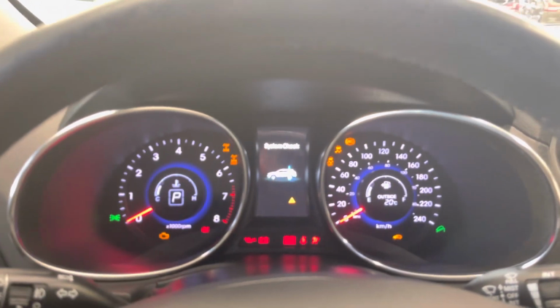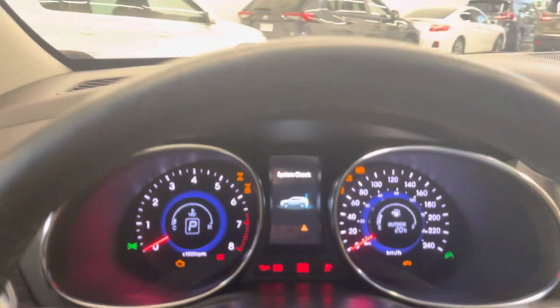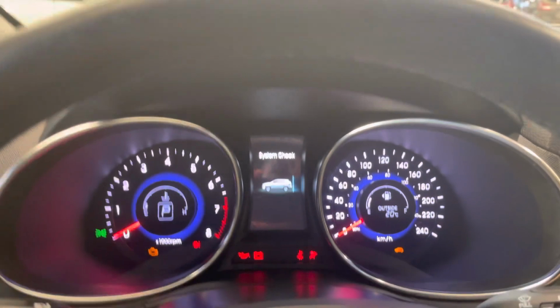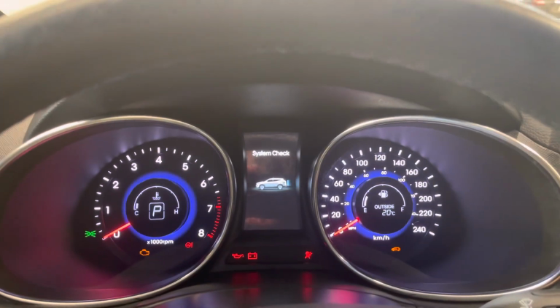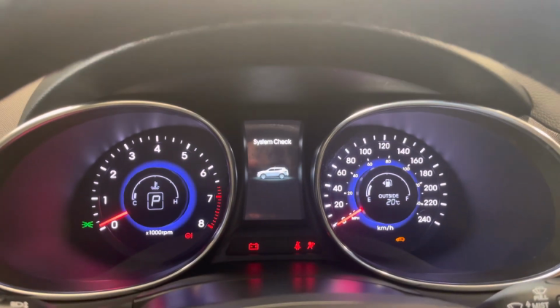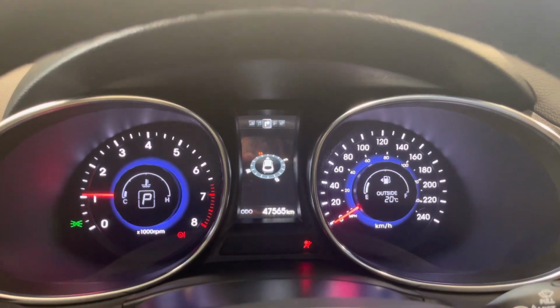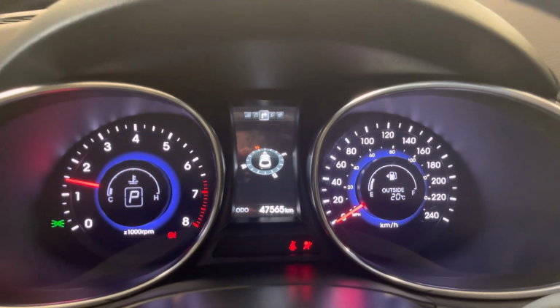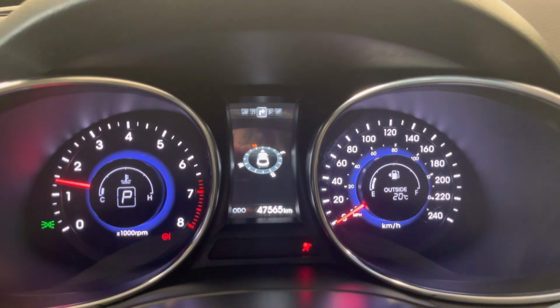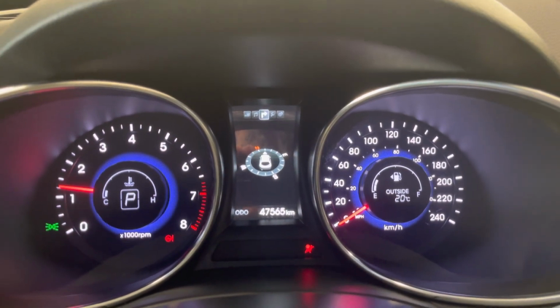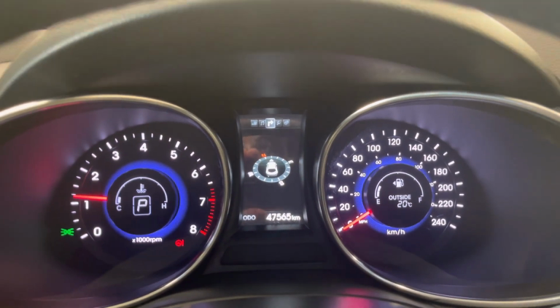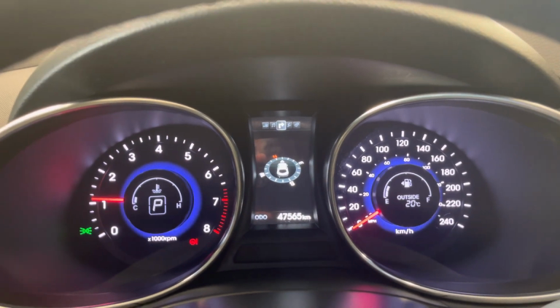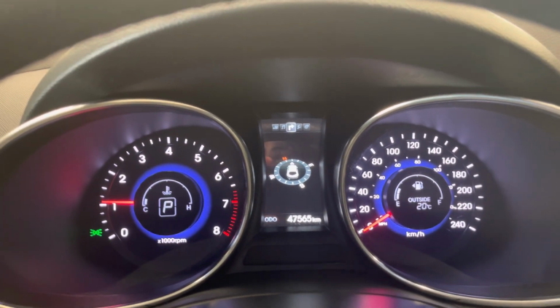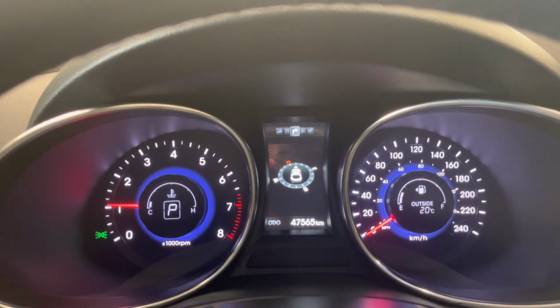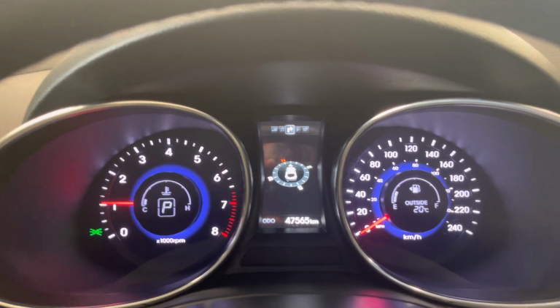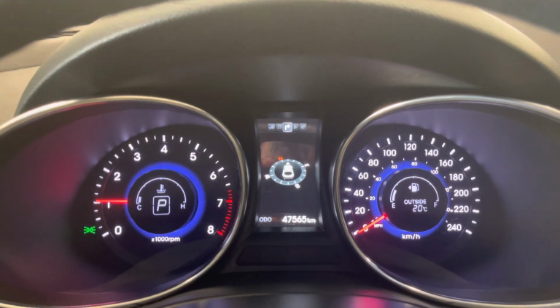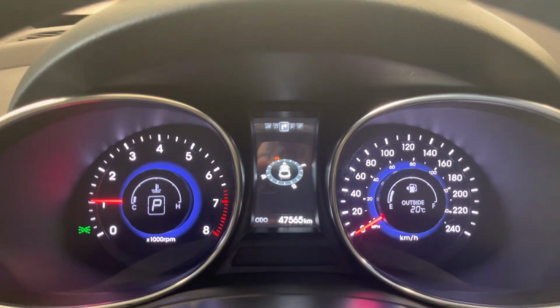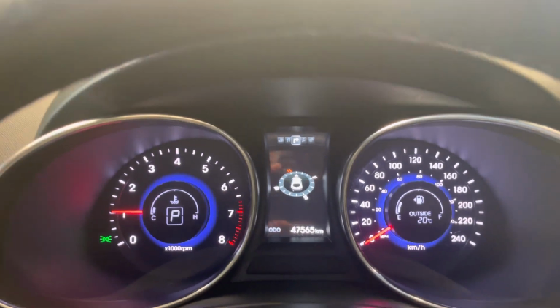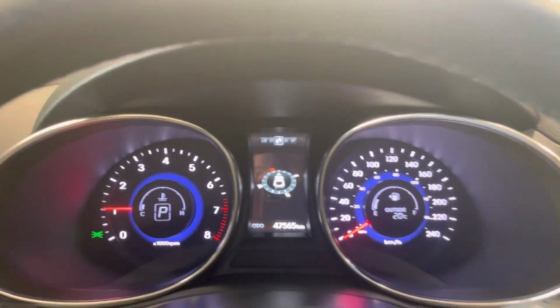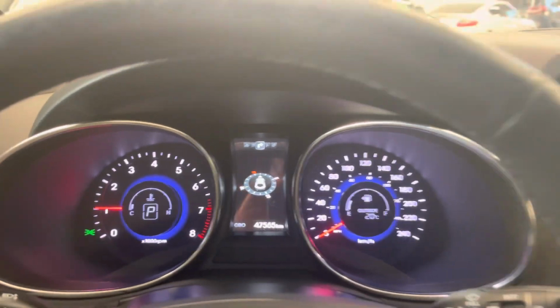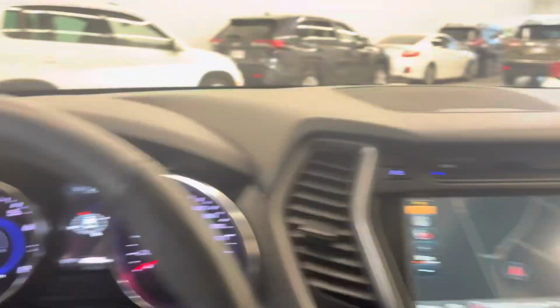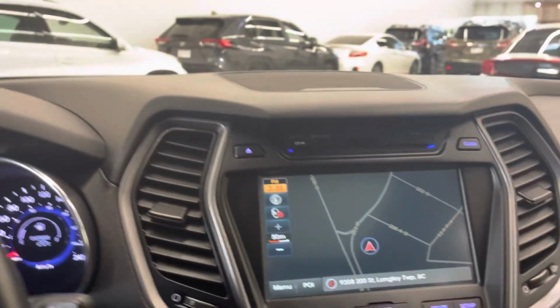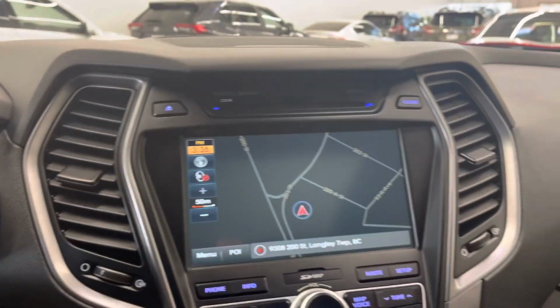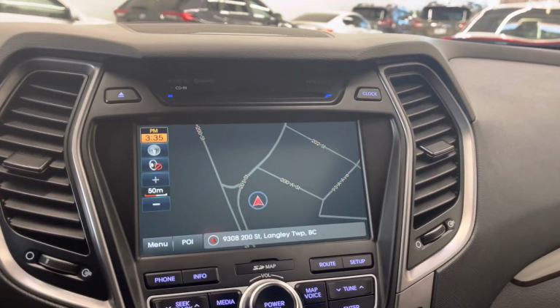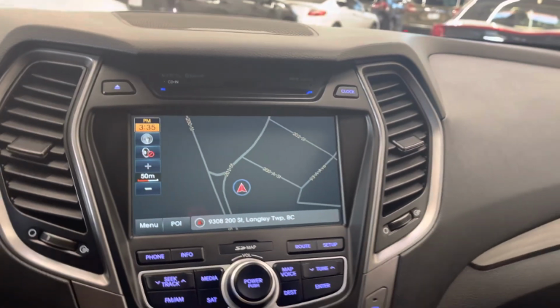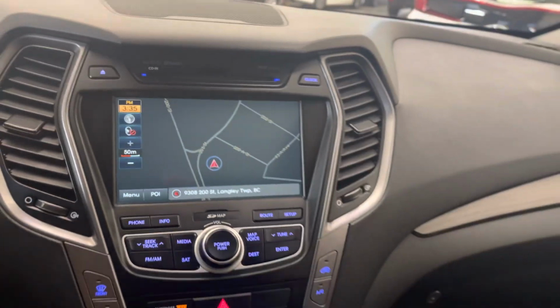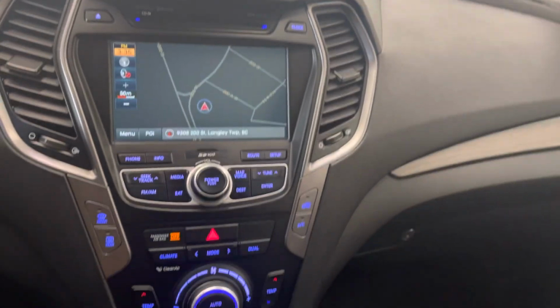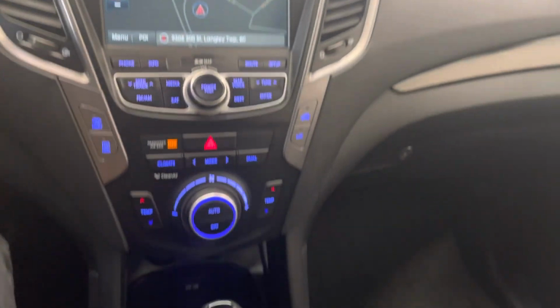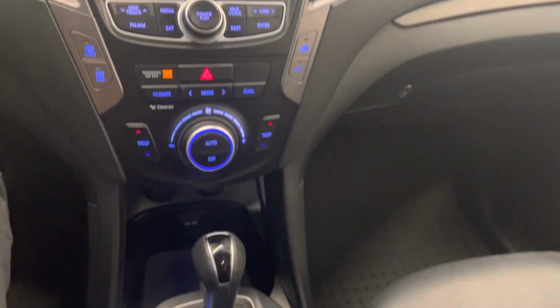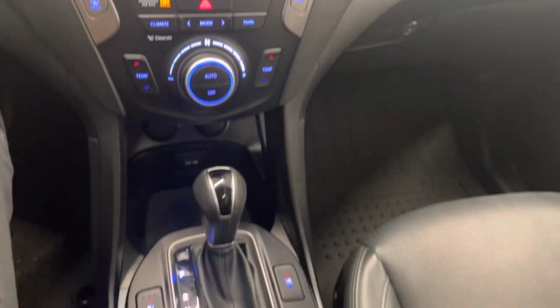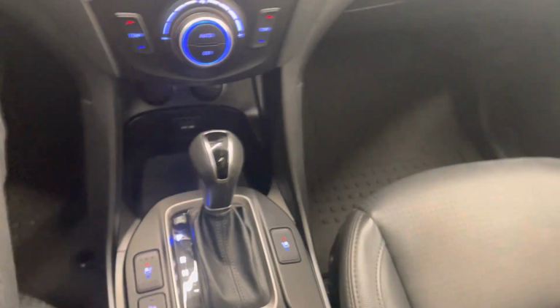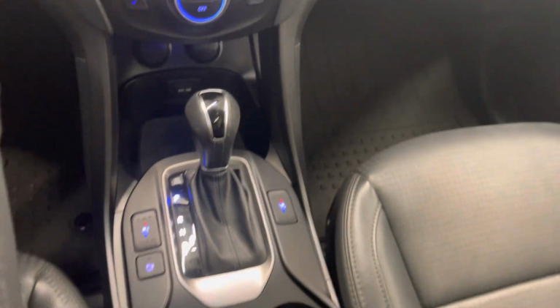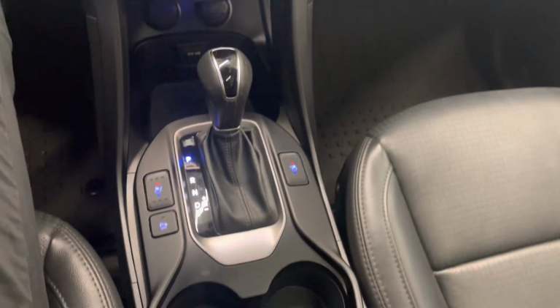Do a startup for us. Just over 47 and a half thousand kilometers on the dash — we just had an oil change completed on this one. Here's your nav screen. We've also got heated and cooled front seats as well as a heated steering wheel.